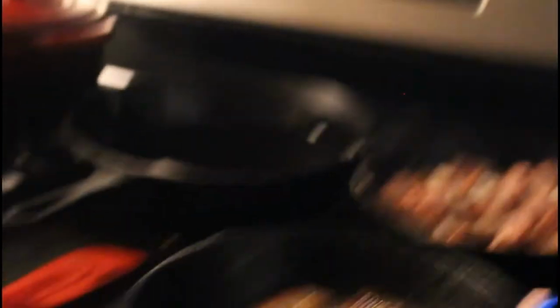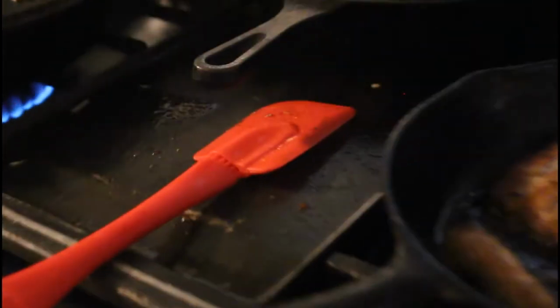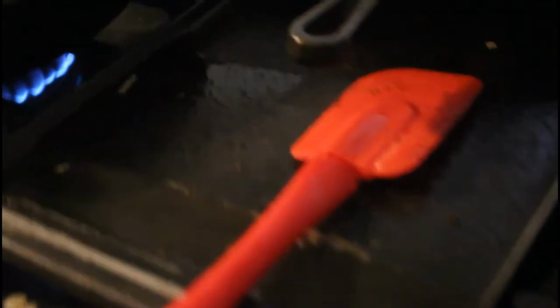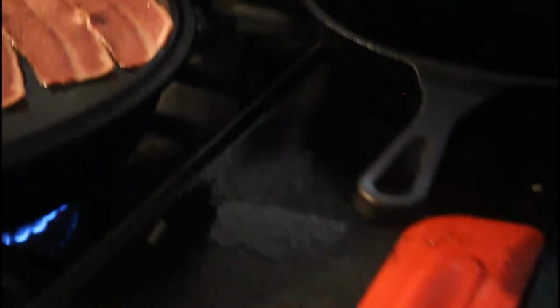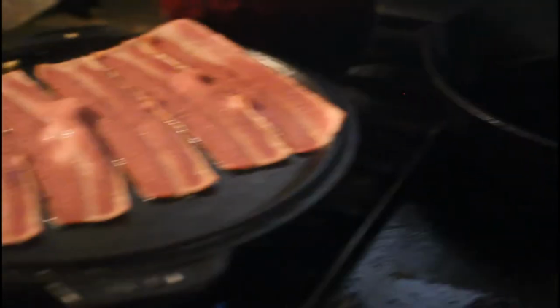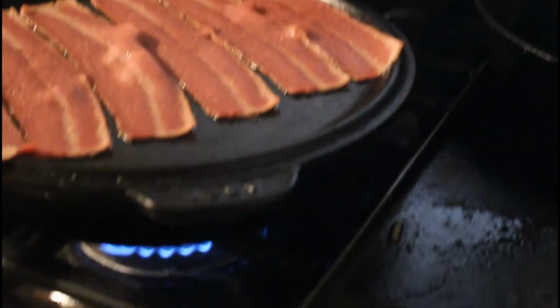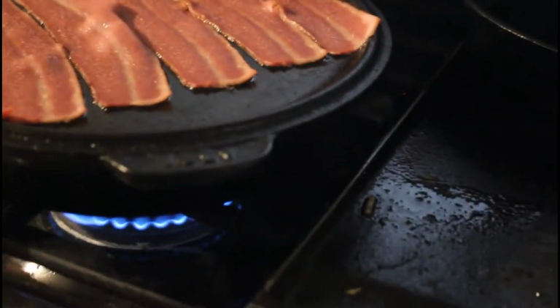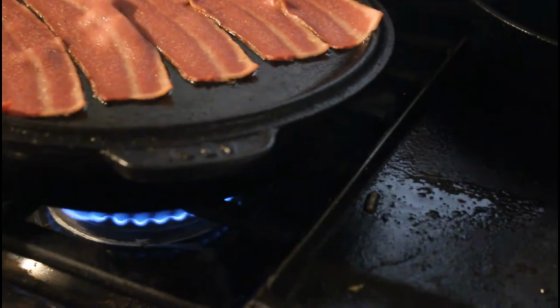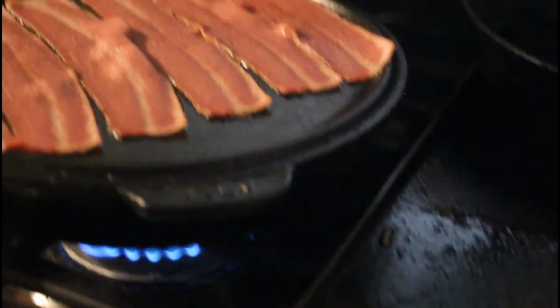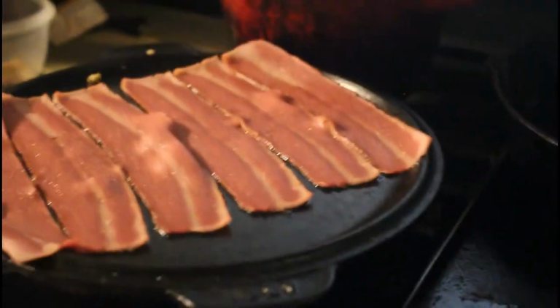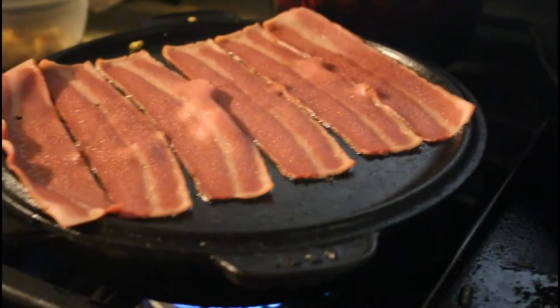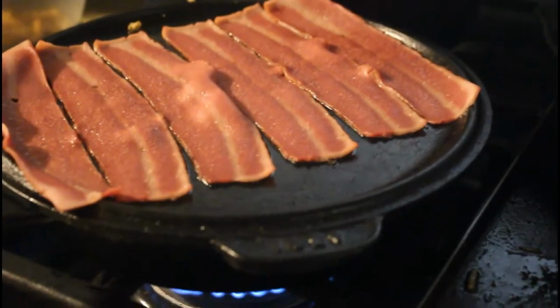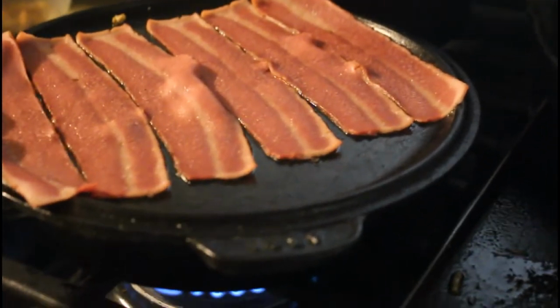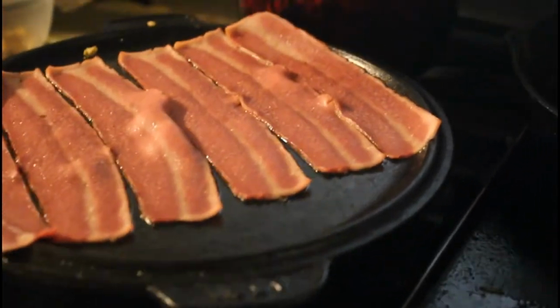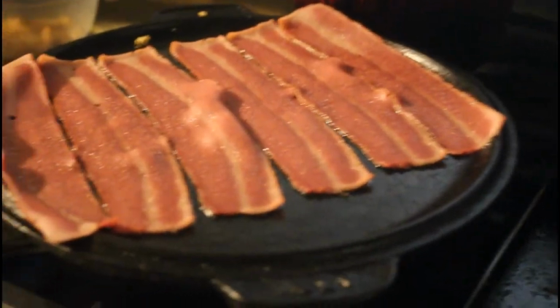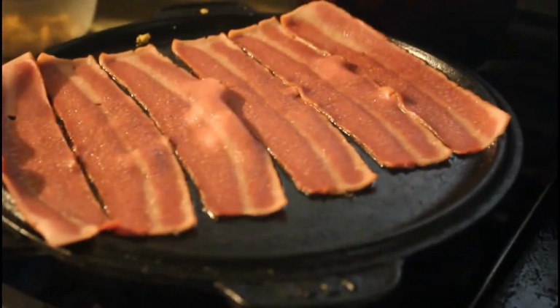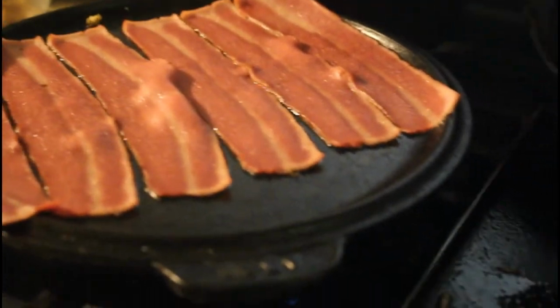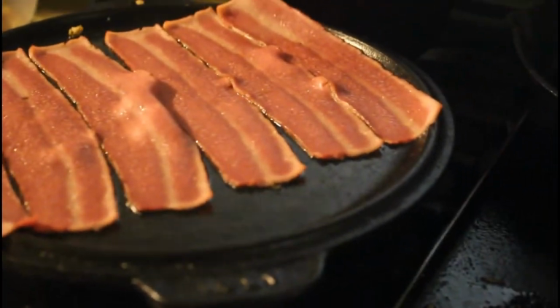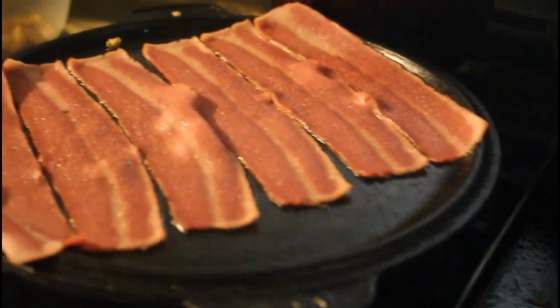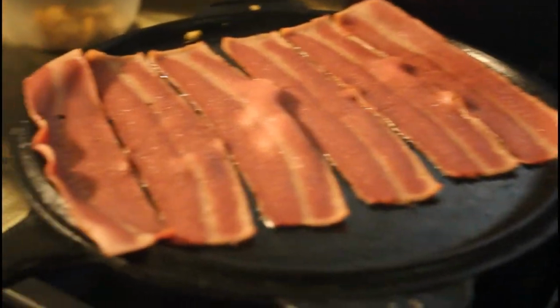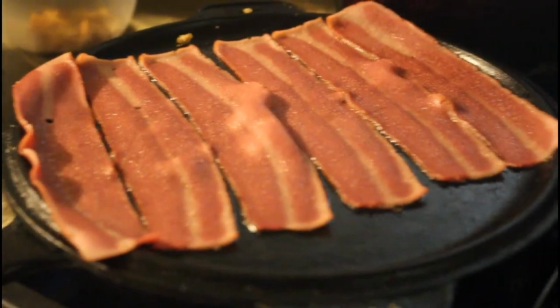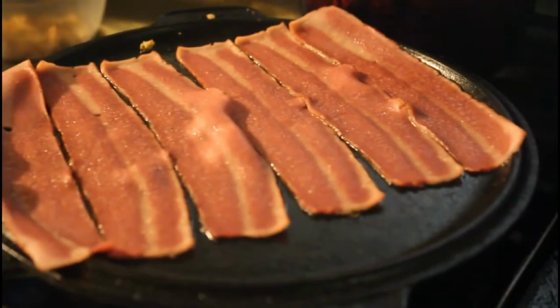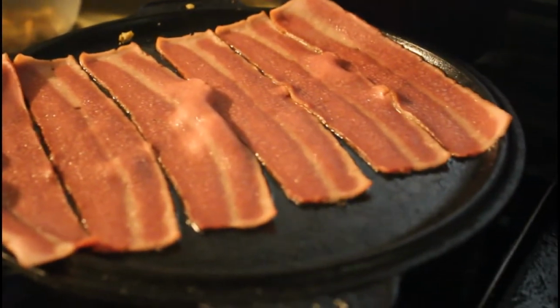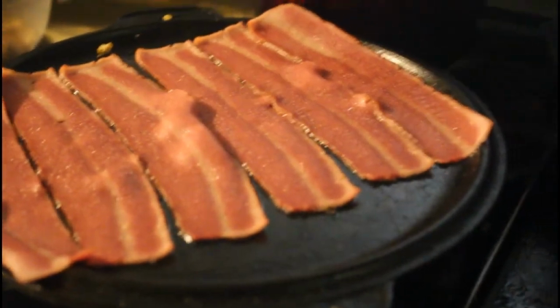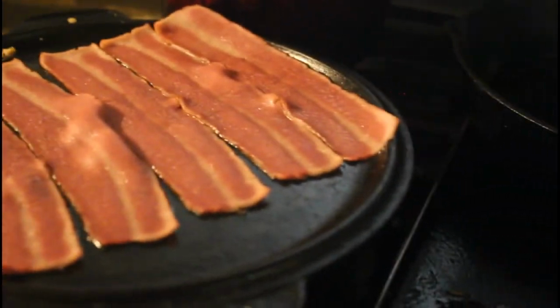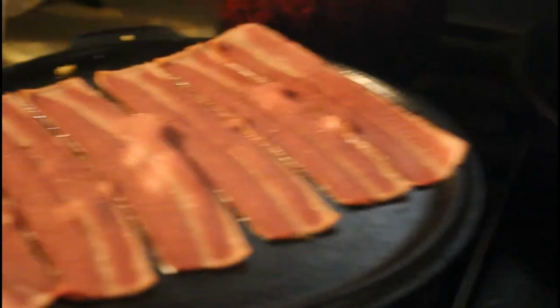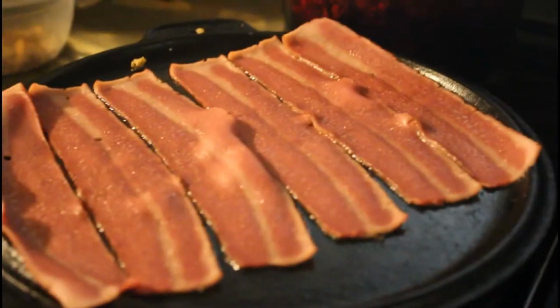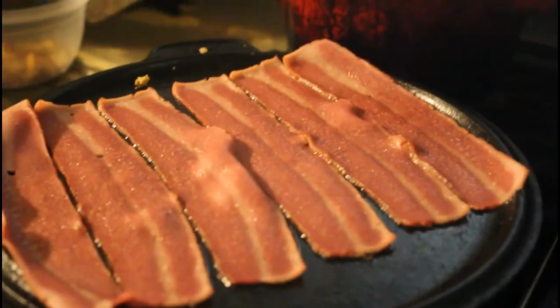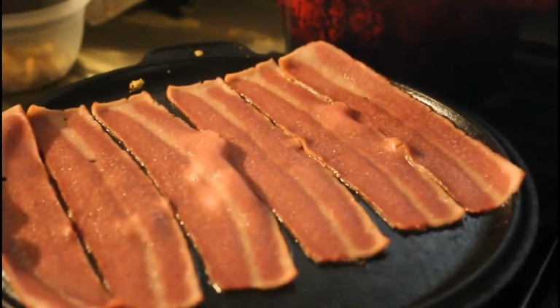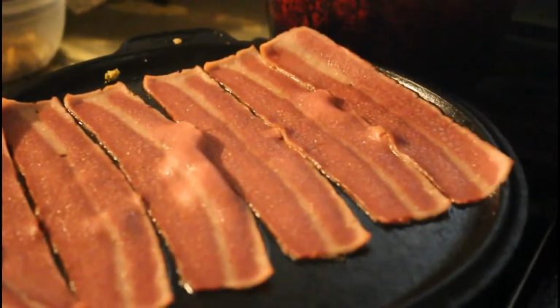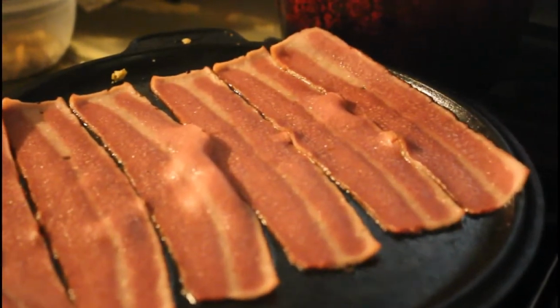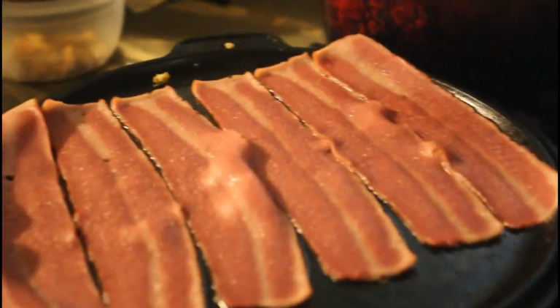Over here I'm knocking out two birds with one stone — I've got hash browns underneath, and I put the flat plate on and I'm cooking Jeremy's and Chris's turkey bacon. I'm gonna try turkey bacon, it's pretty good.